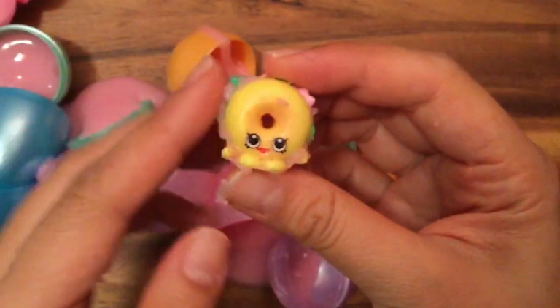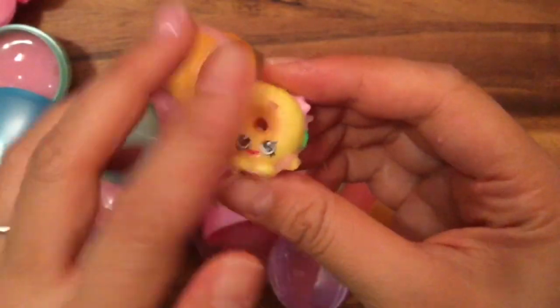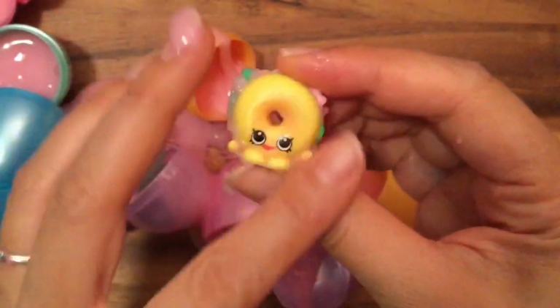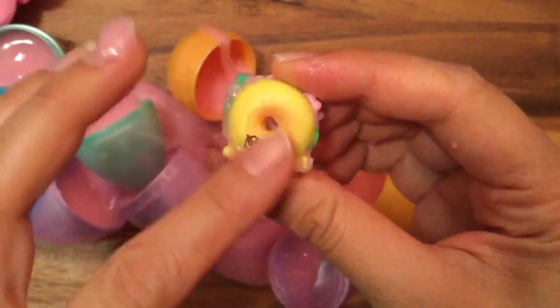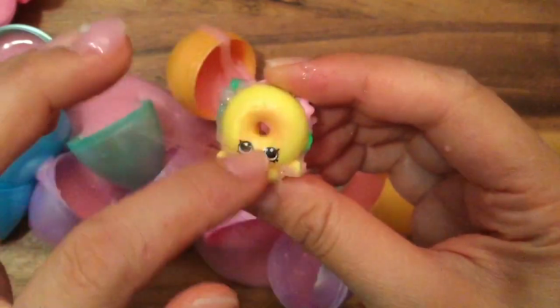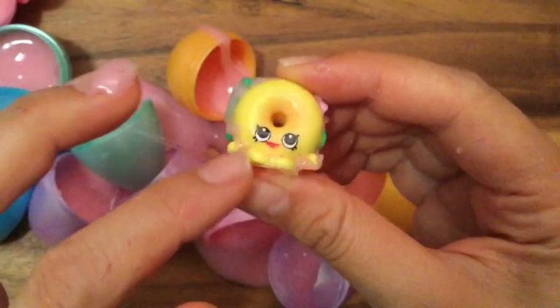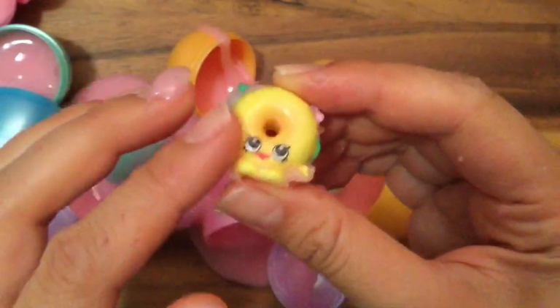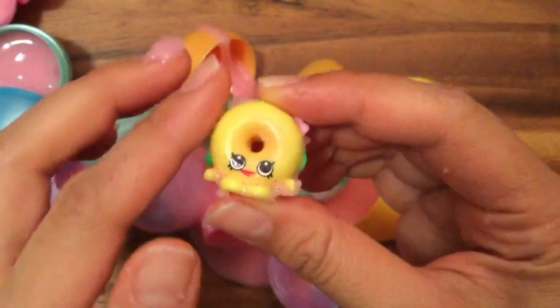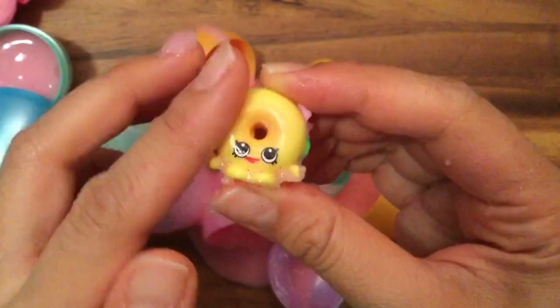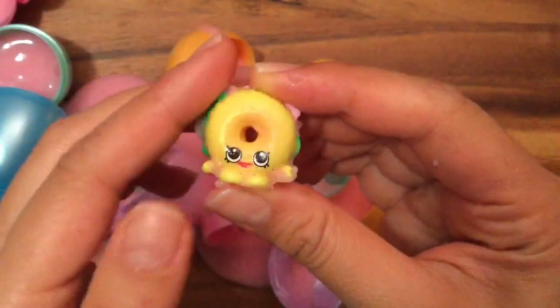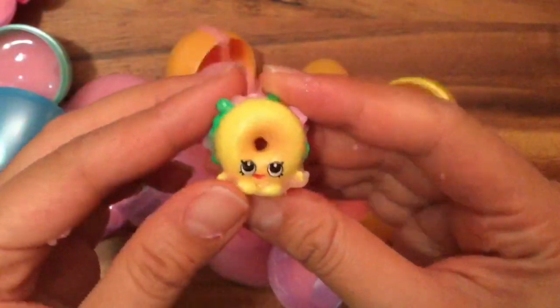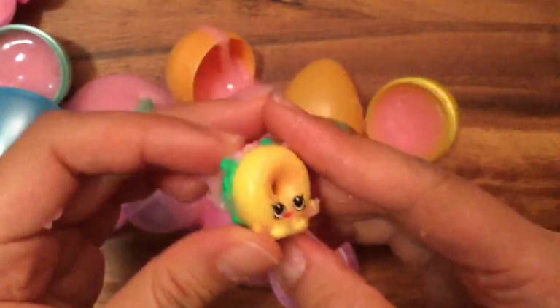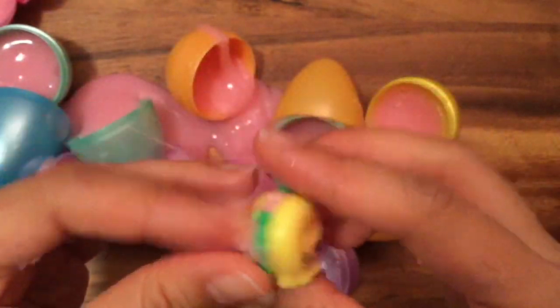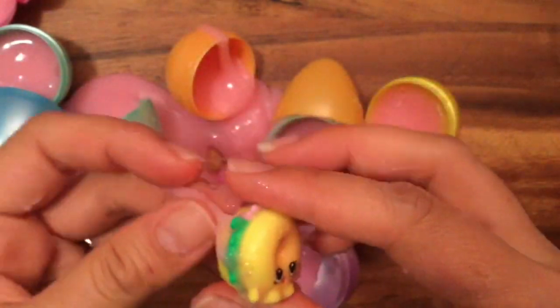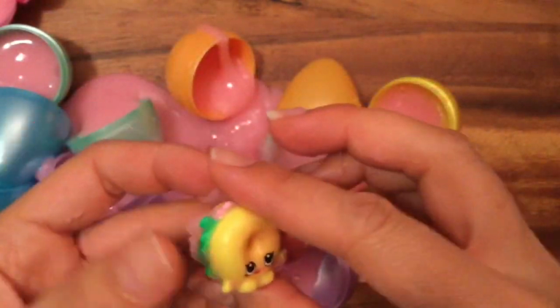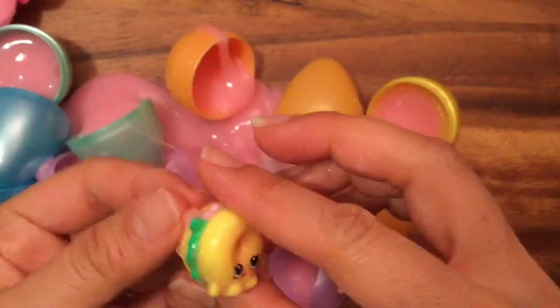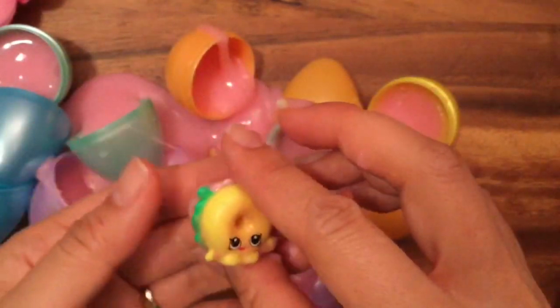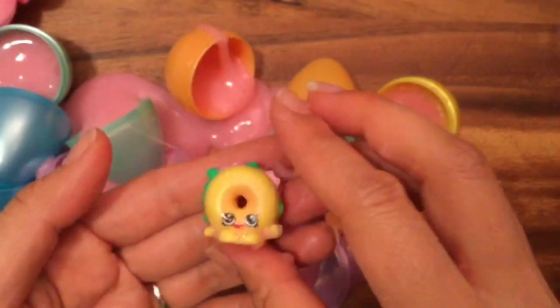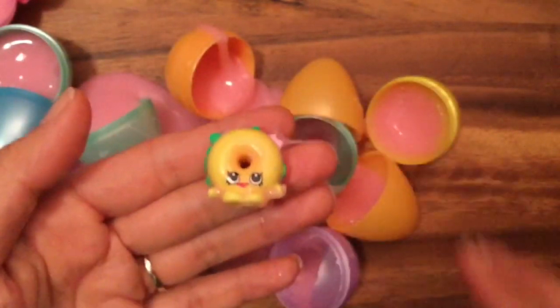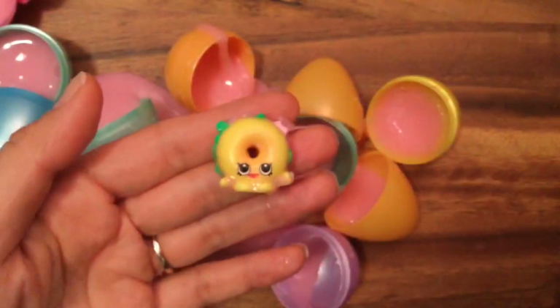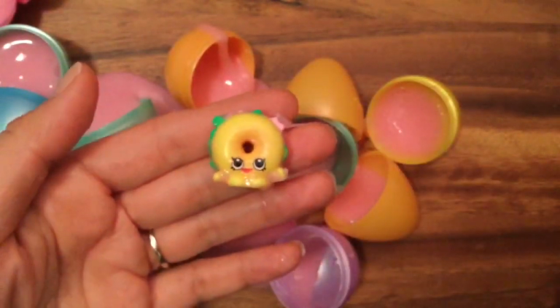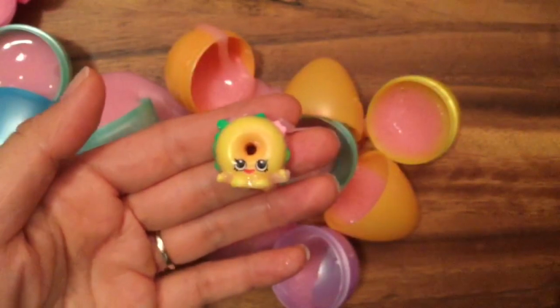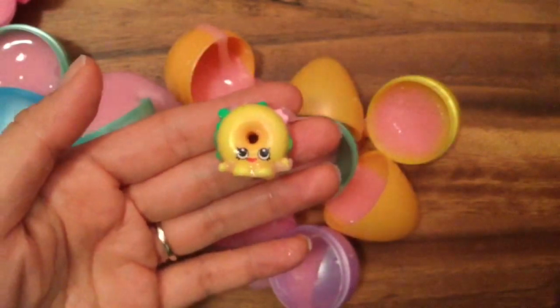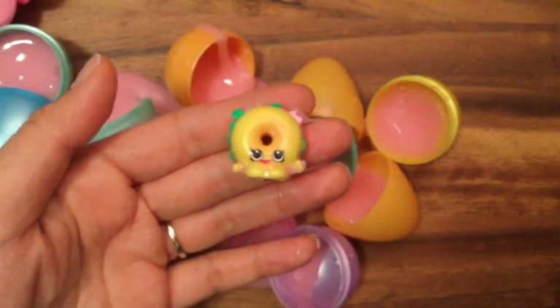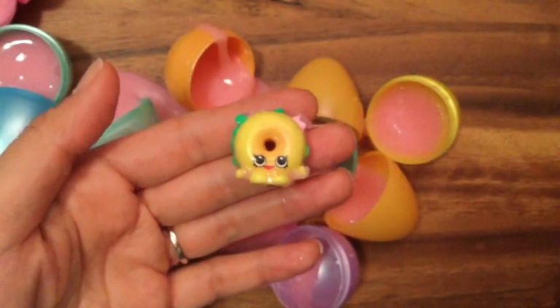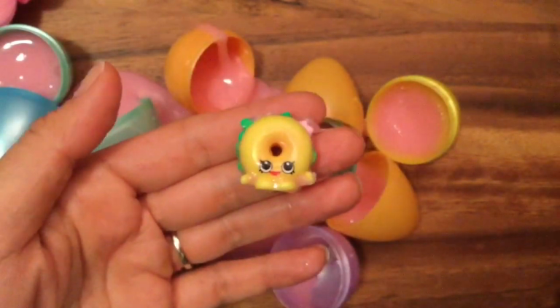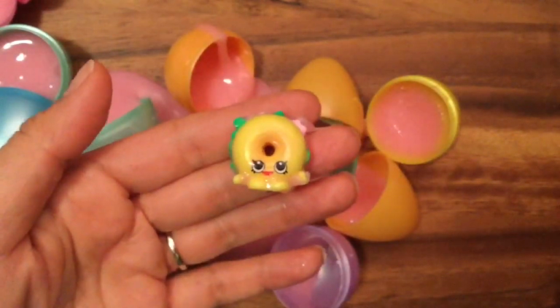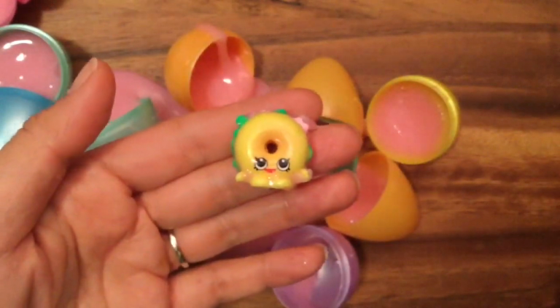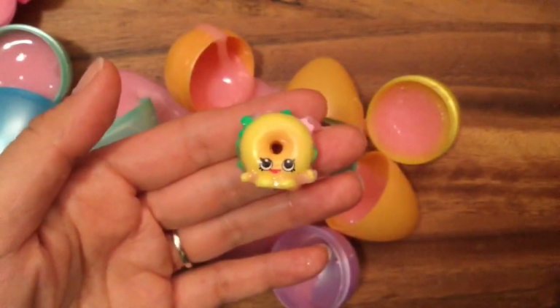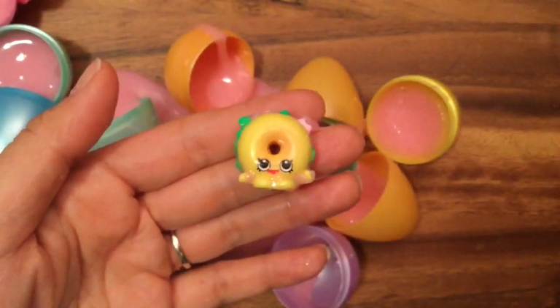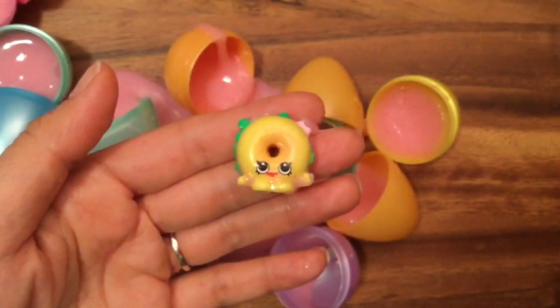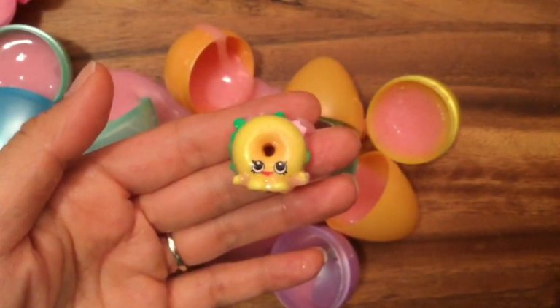He's still a little slimy and ooey gooey. Well, I hope you enjoyed this unboxing! Be sure to like, subscribe, and comment, and stay tuned for my big Shopkins giveaway. Thanks and bye now!